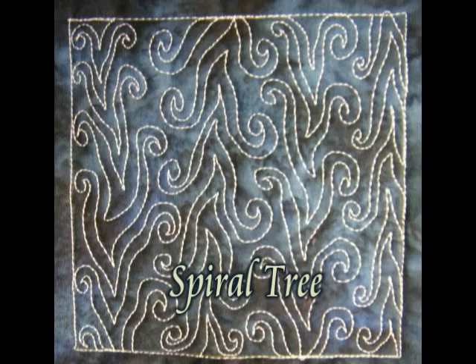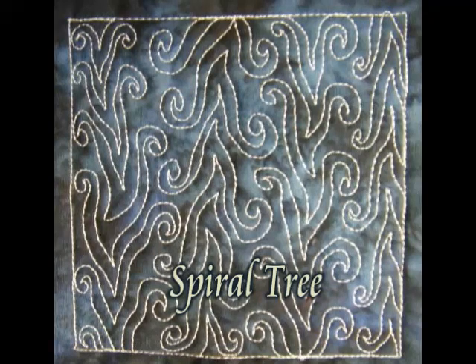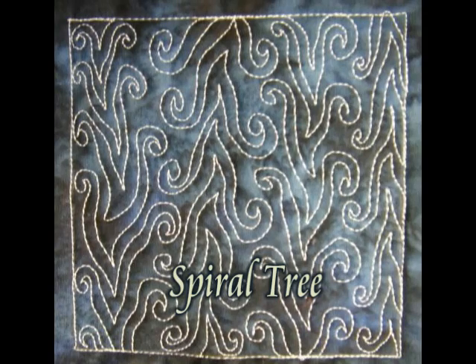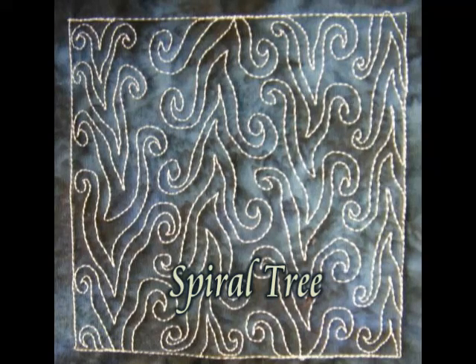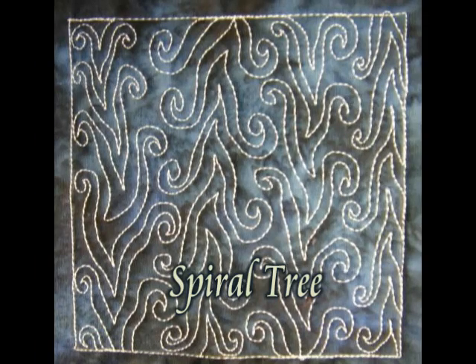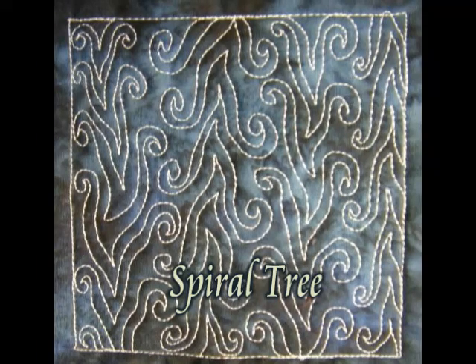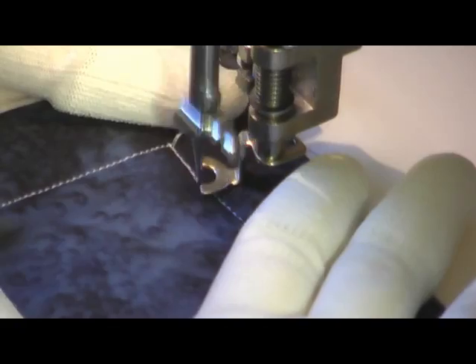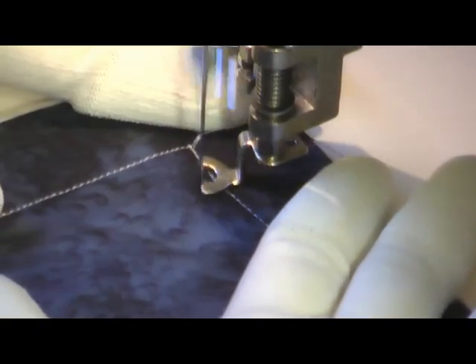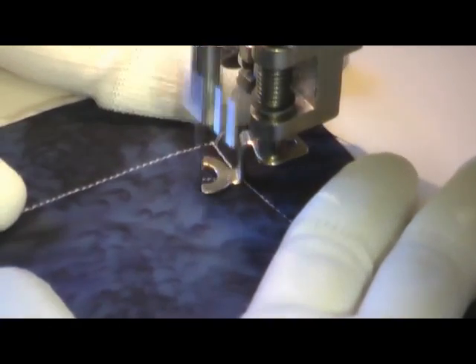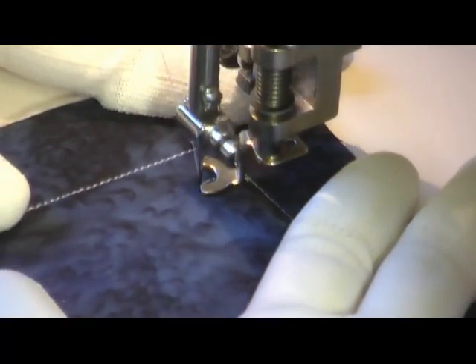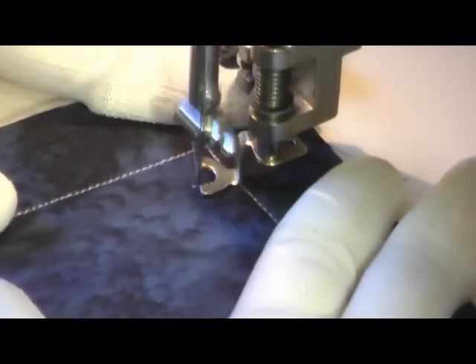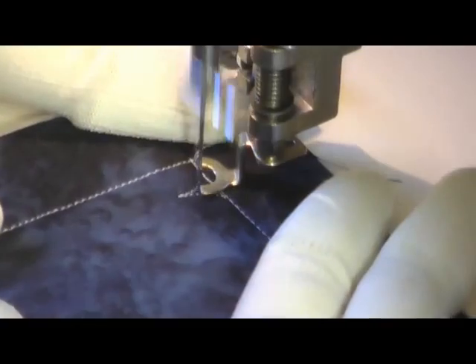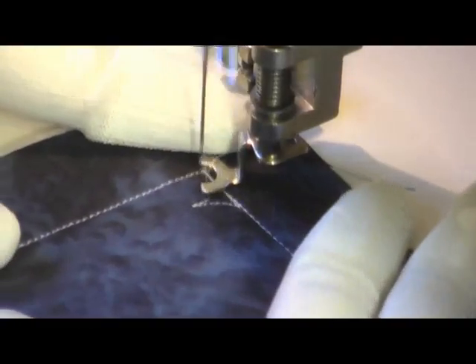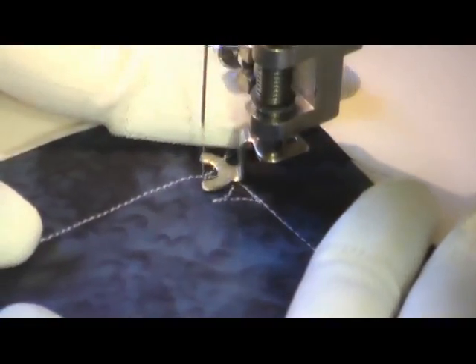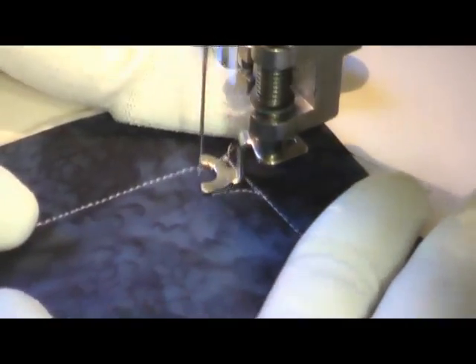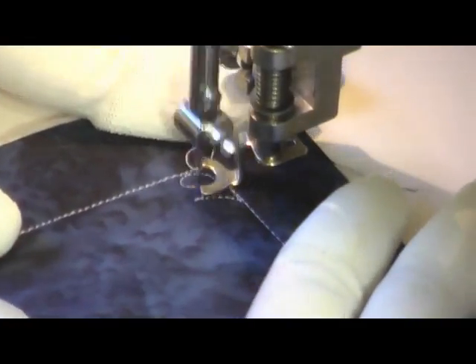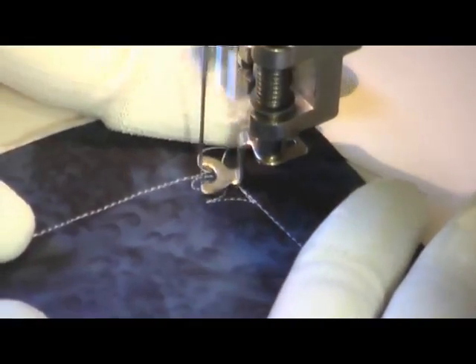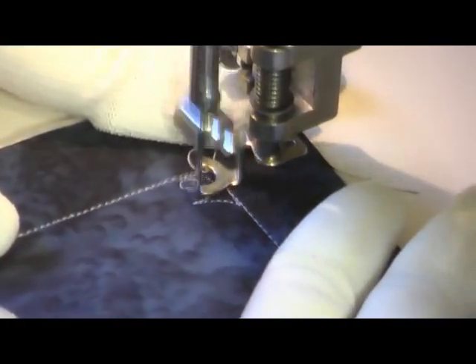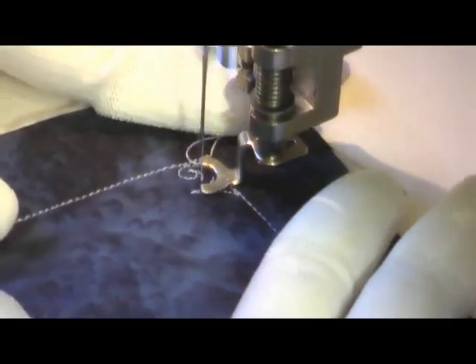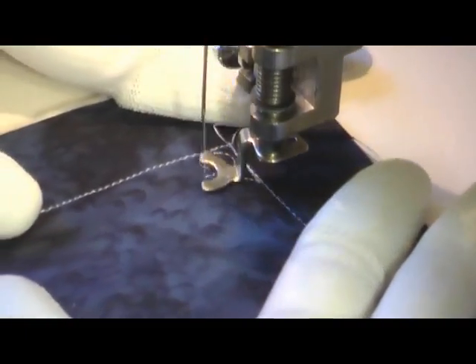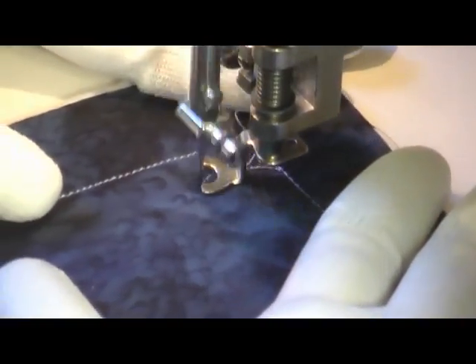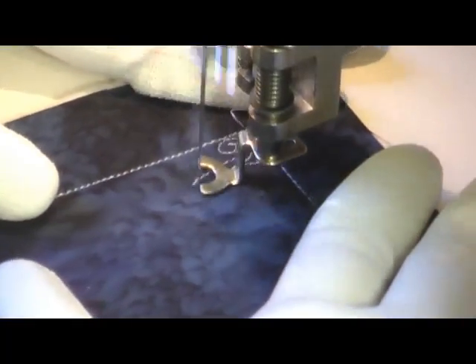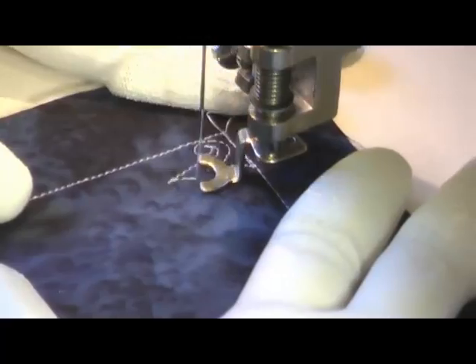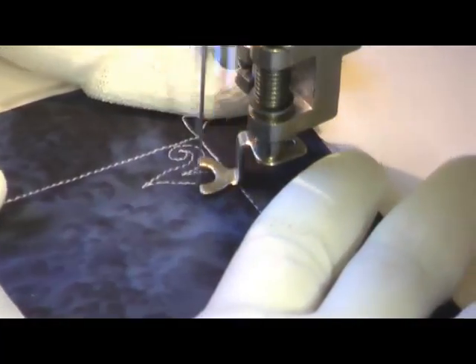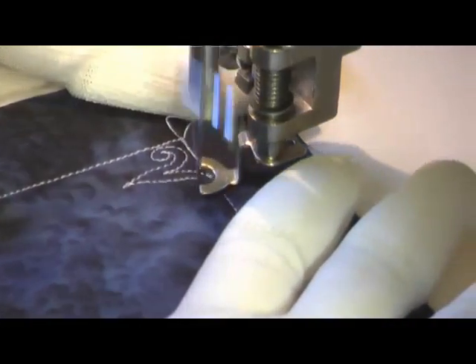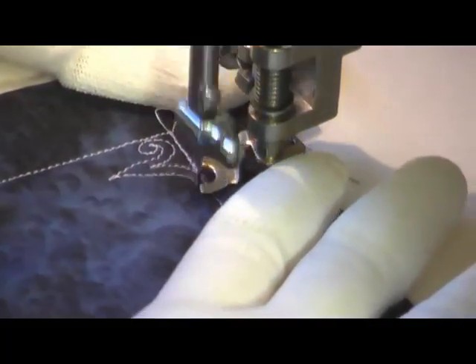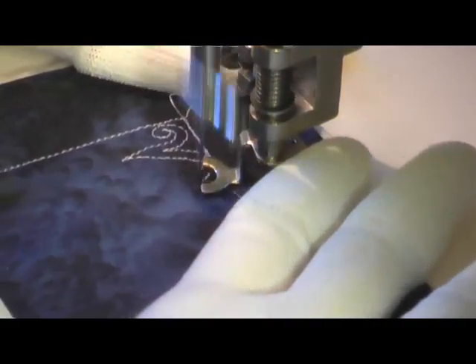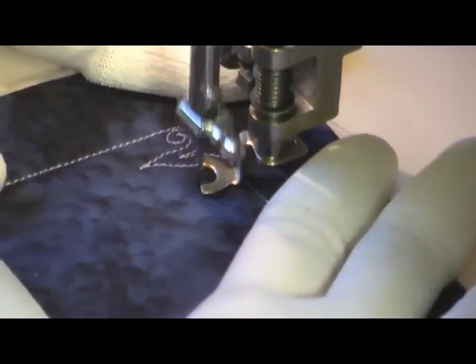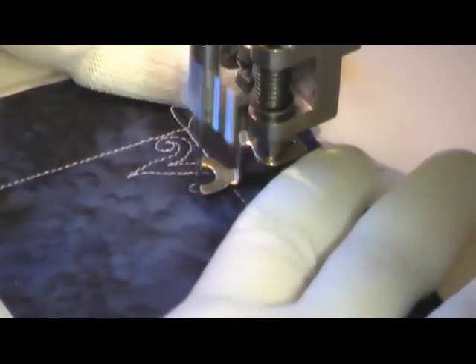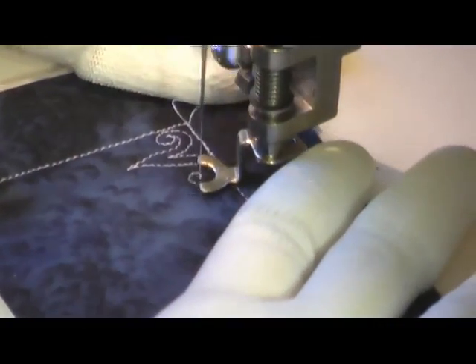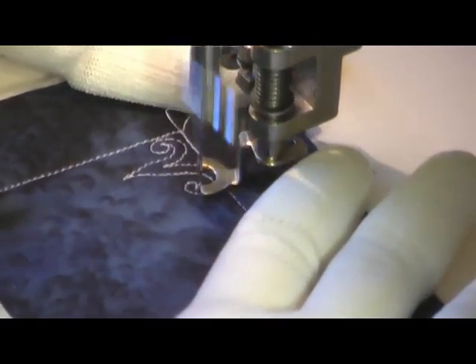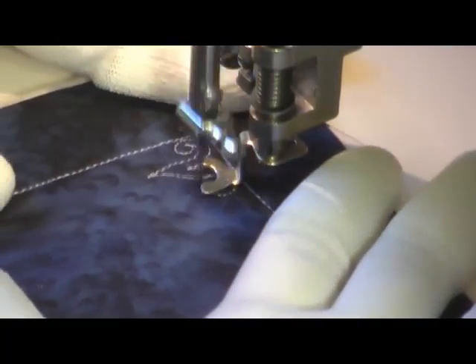This is the free motion quilting tutorial for spiral tree. This is stitched by creating a v-shape and then going straight into your spiral, coming back, doing a point of the v-shape and then doing another spiral on the other side.